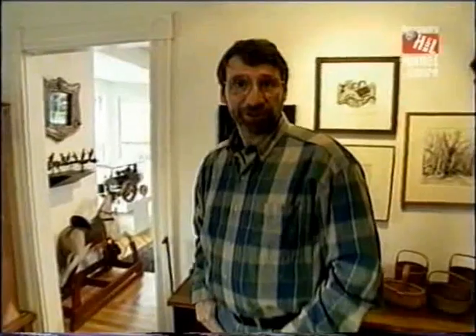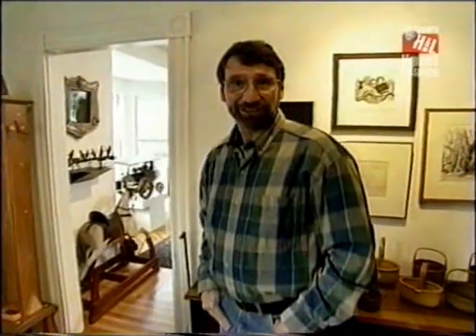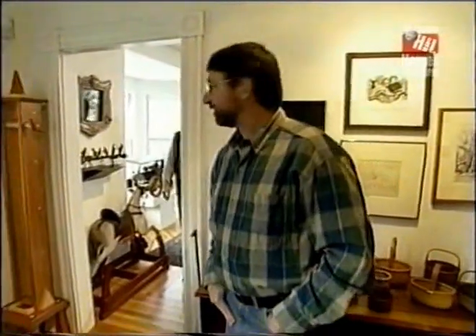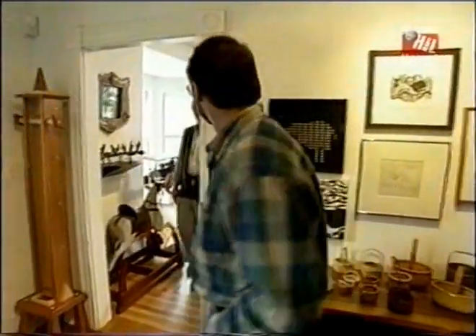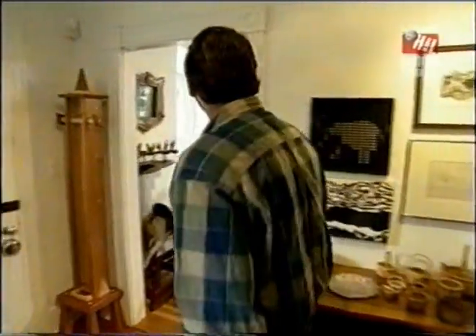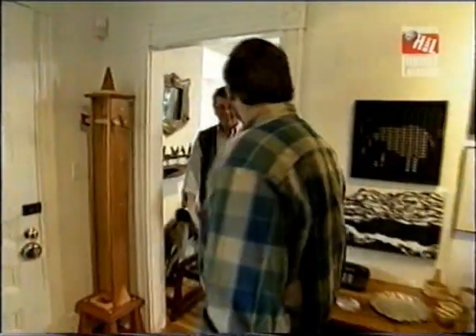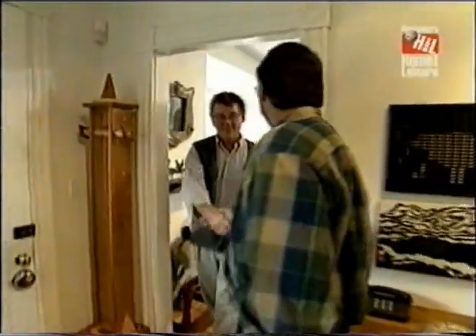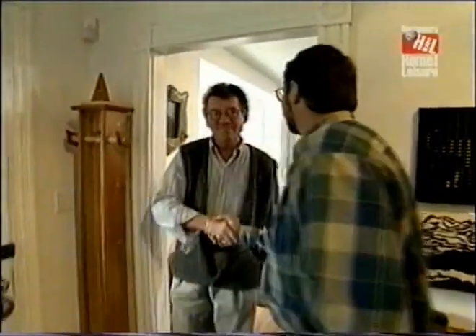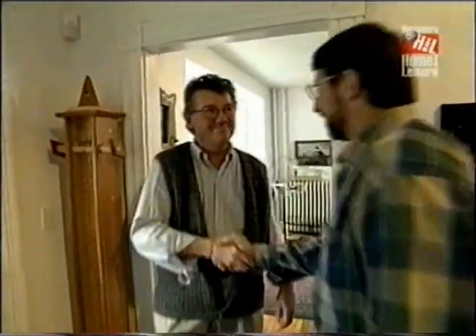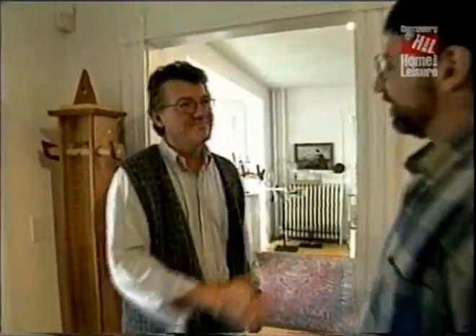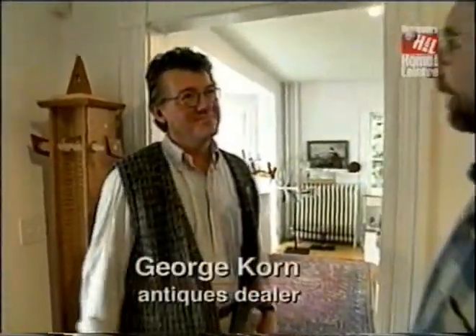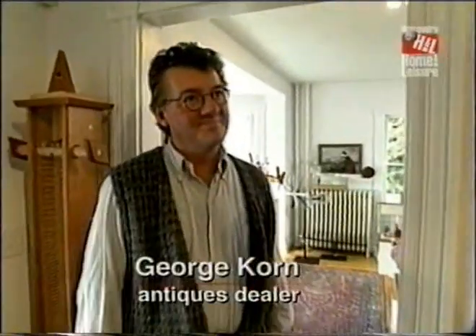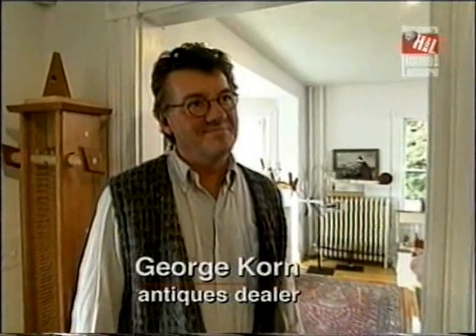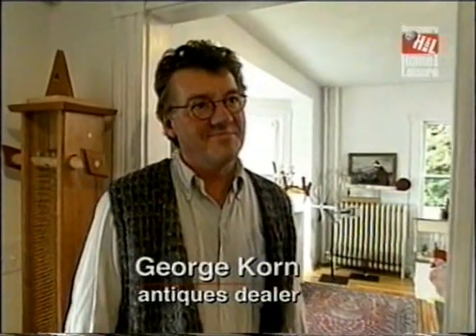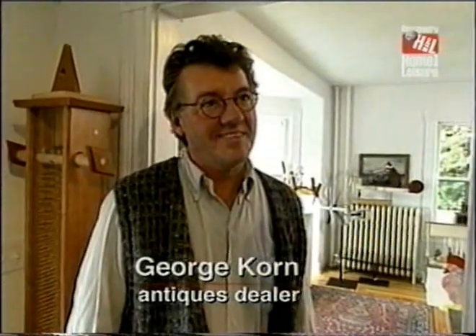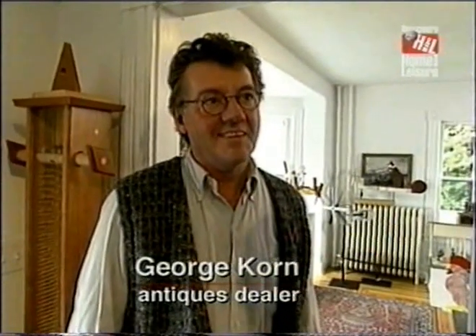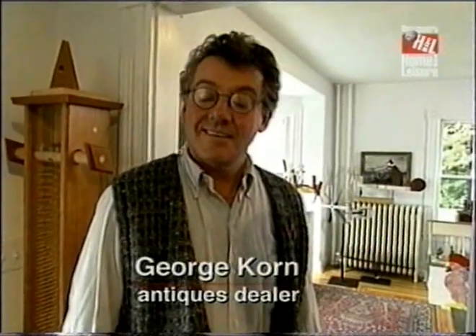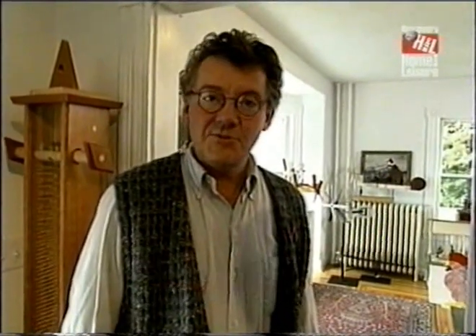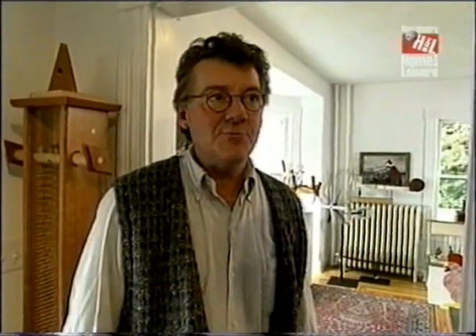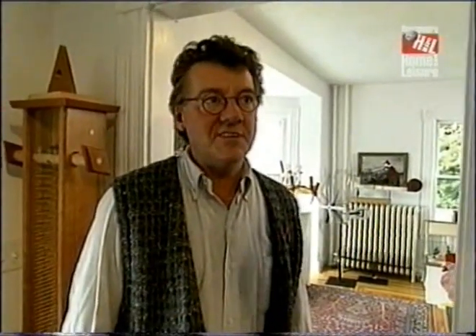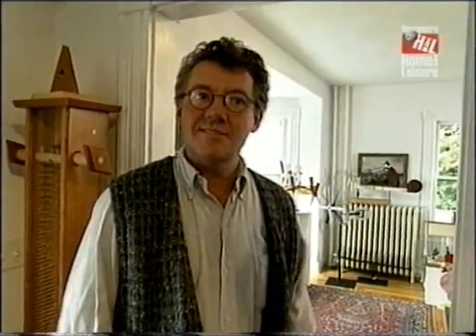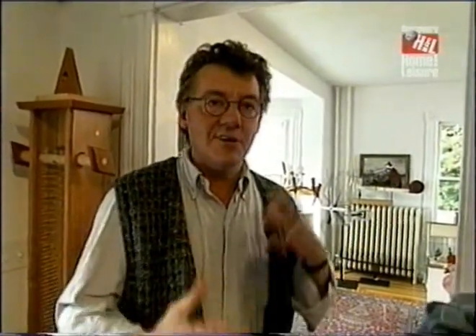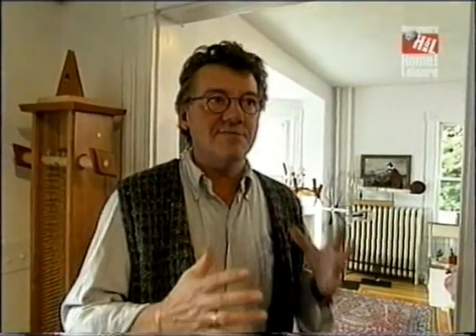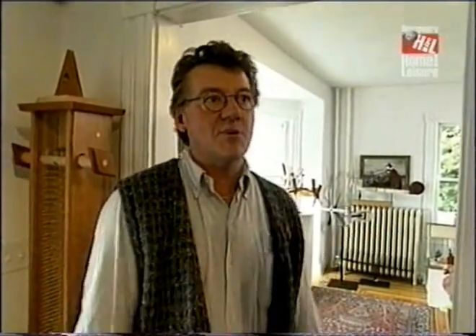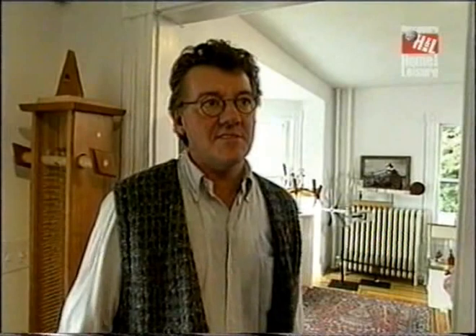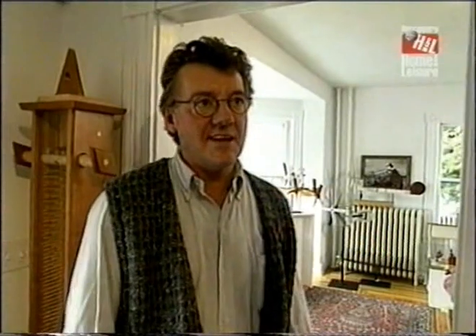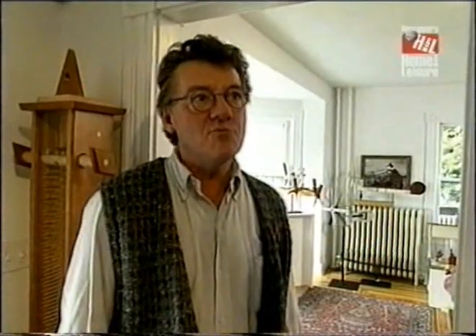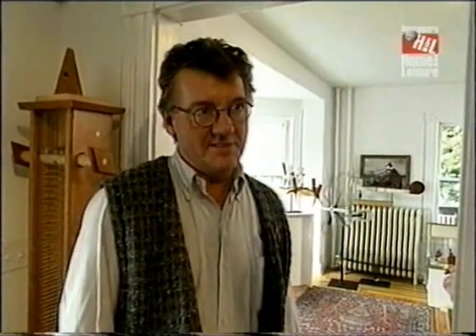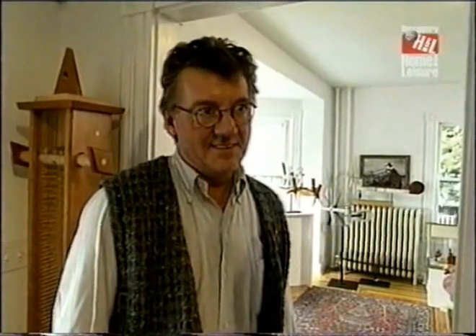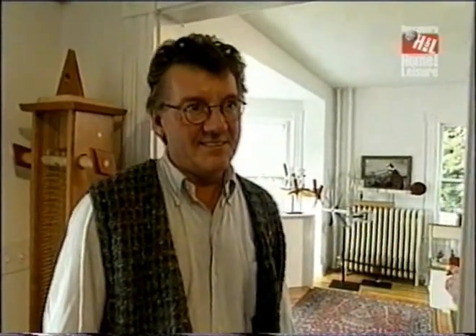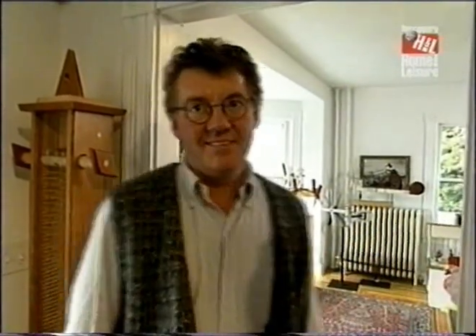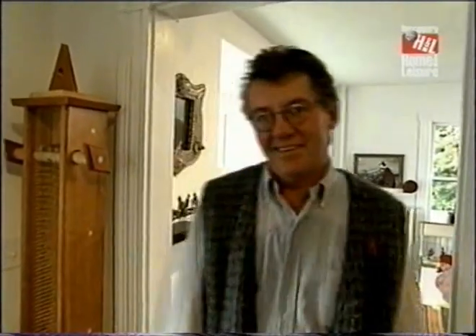George House Antiques. Hi, George. Hi, Norm. Now, you specialize in whirligigs down at the shop. Yes, we do. Whirligigs and all kinds of toys and things that have movement. Why don't you show us what you have here at your house?